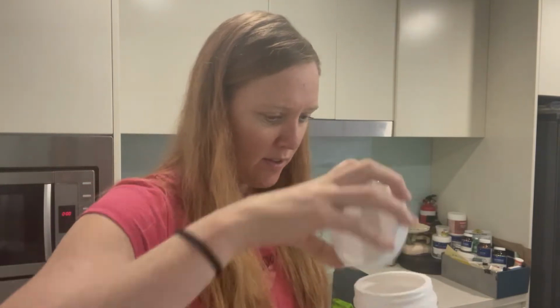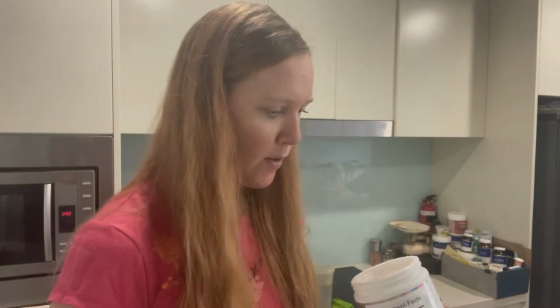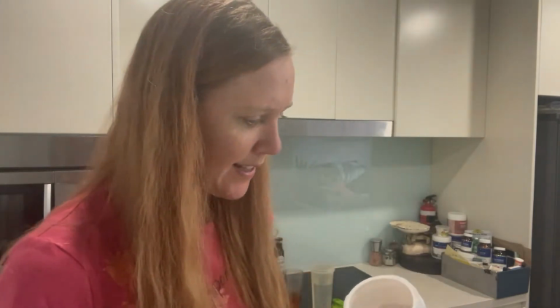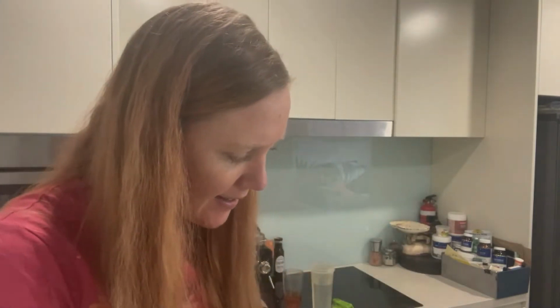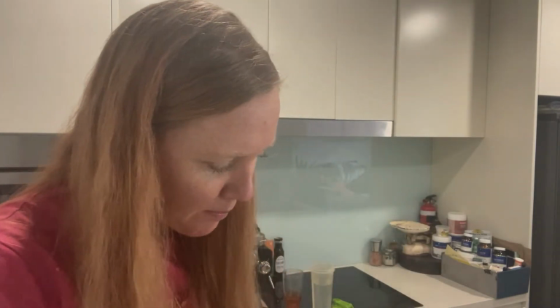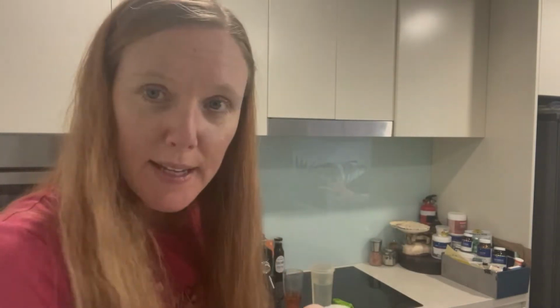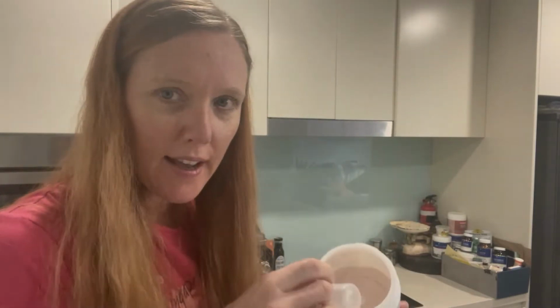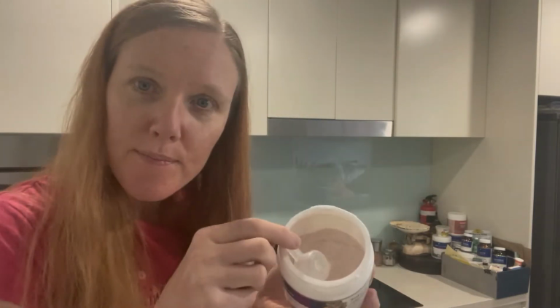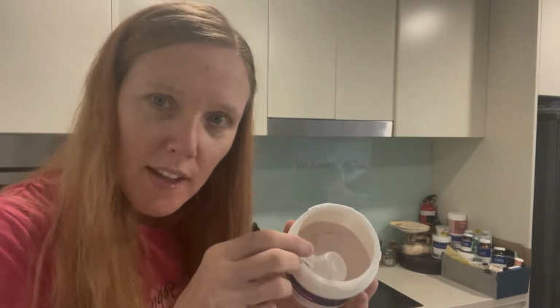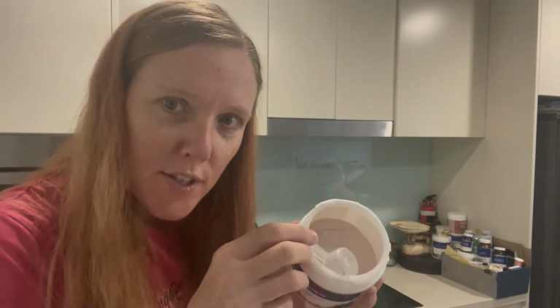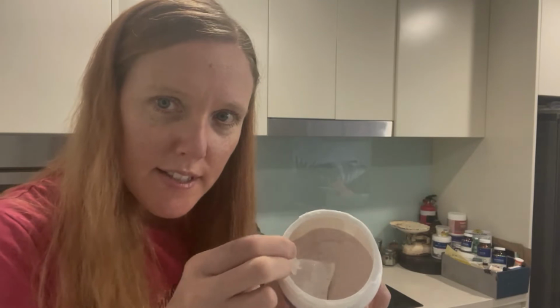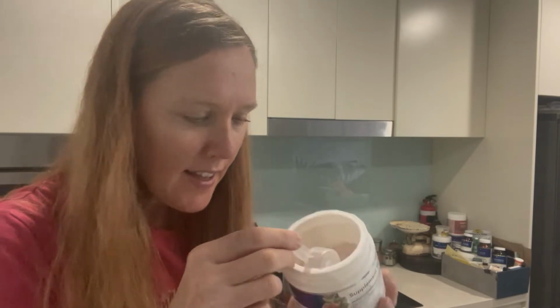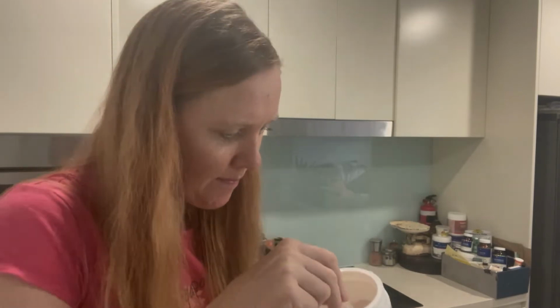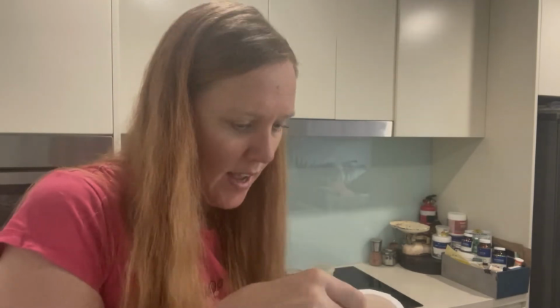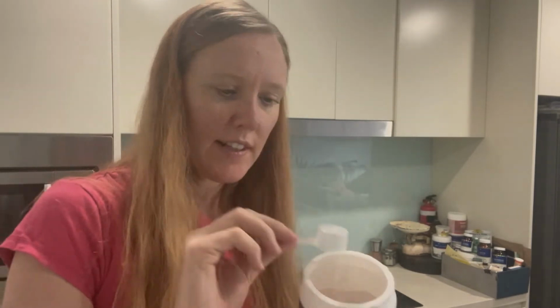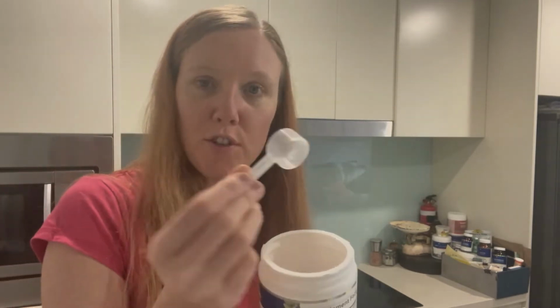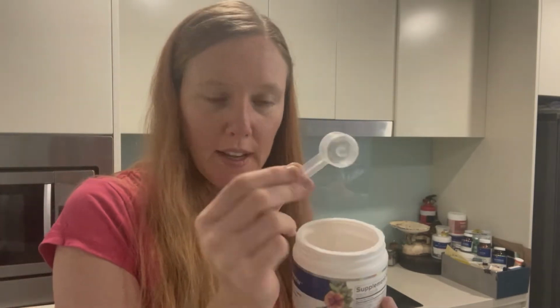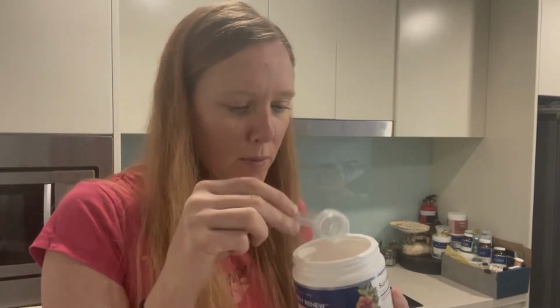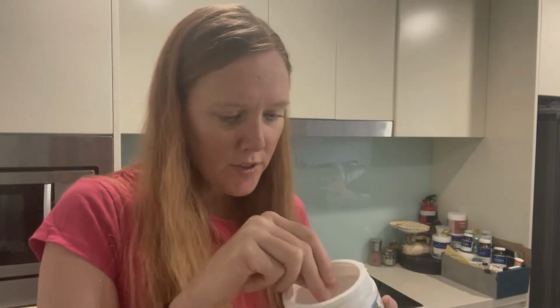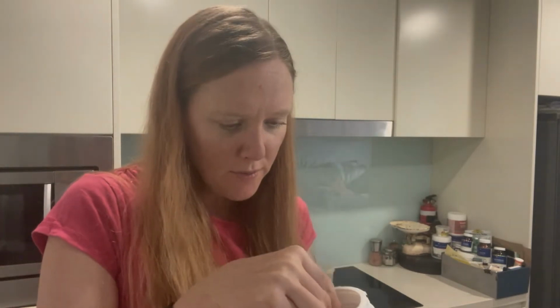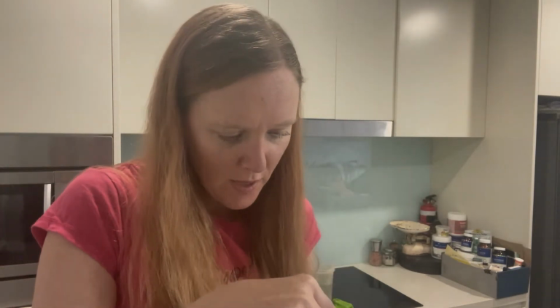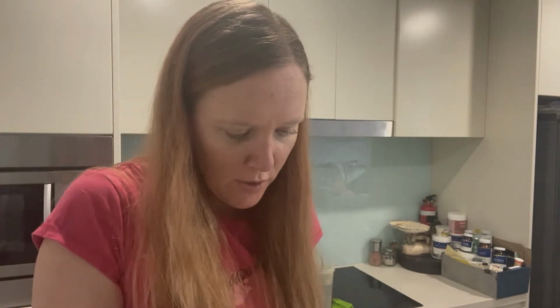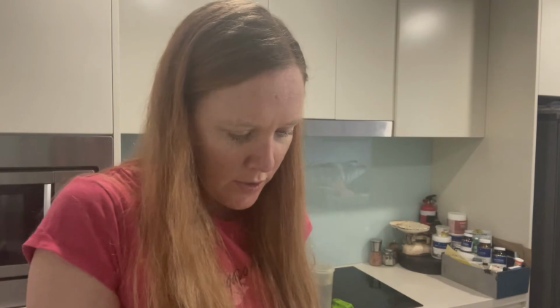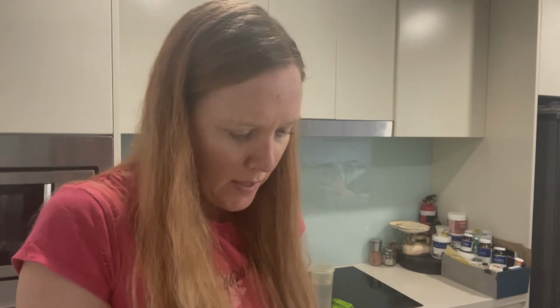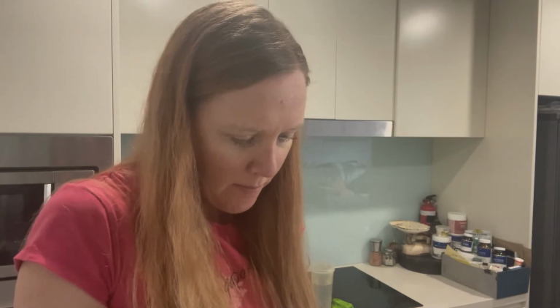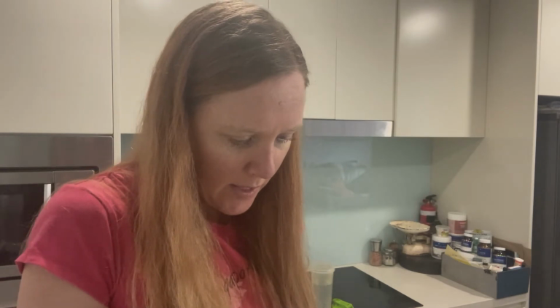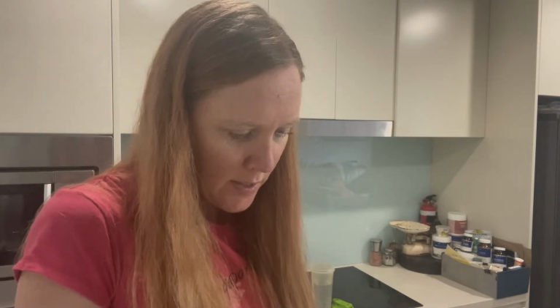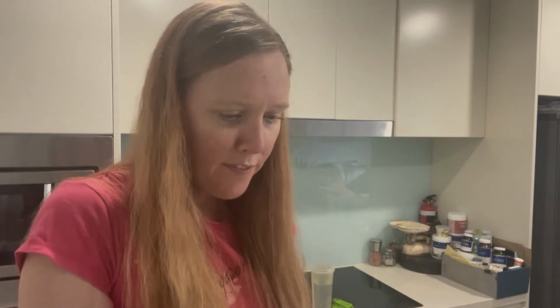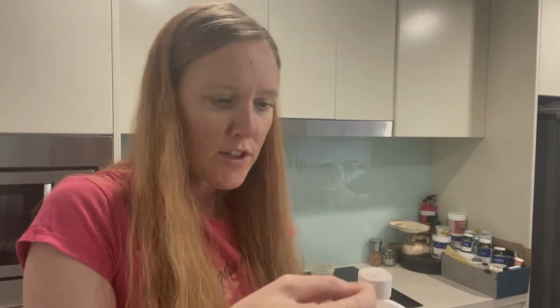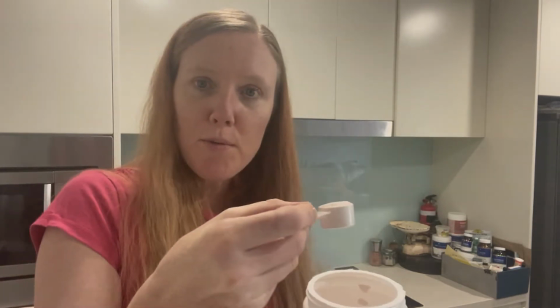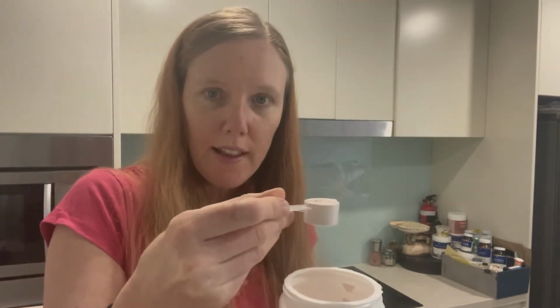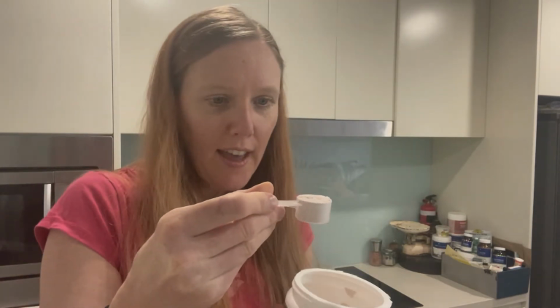So it's like a slight pinky powder, as you can see there. And there's a little scoop that comes with it too. So I scoop it up and make sure it's about a flat scoop like that.